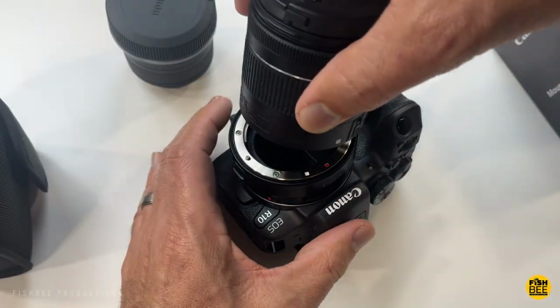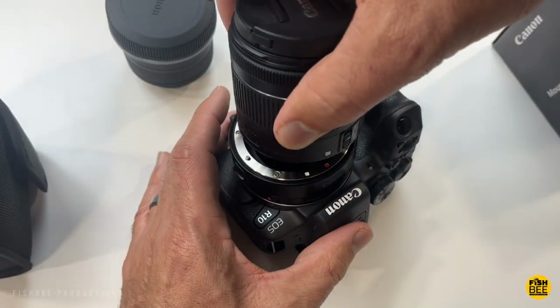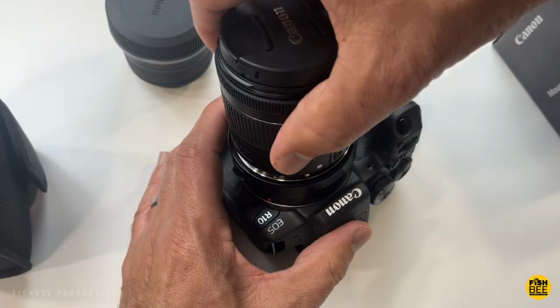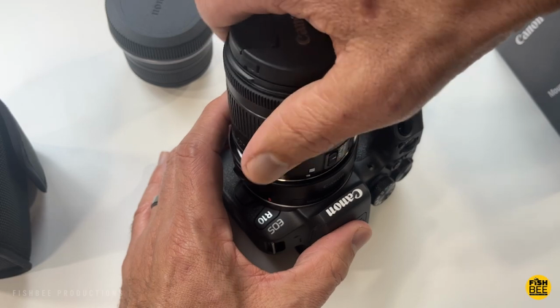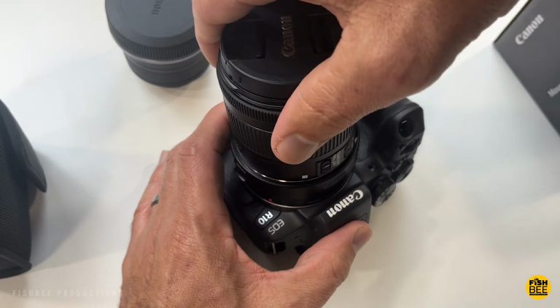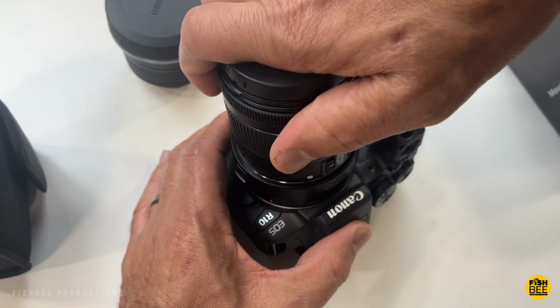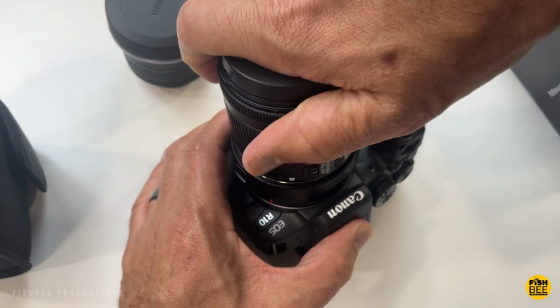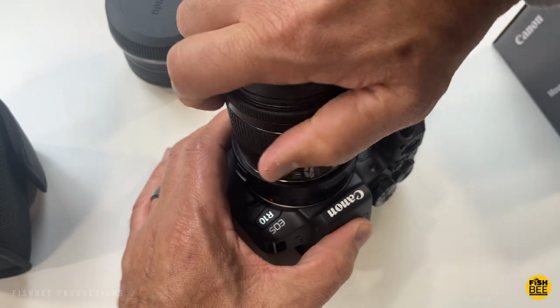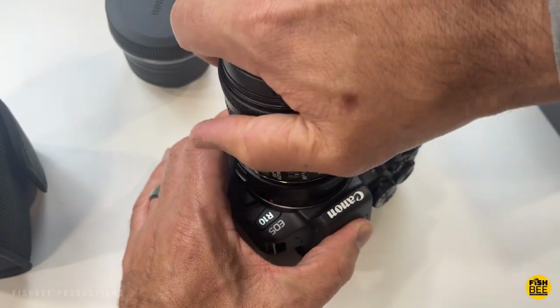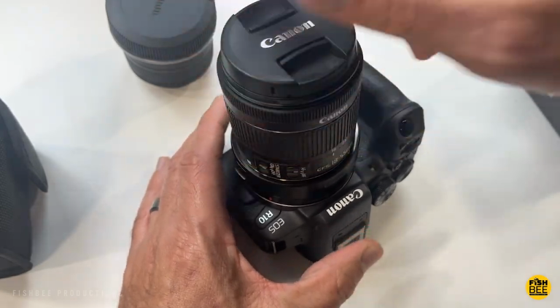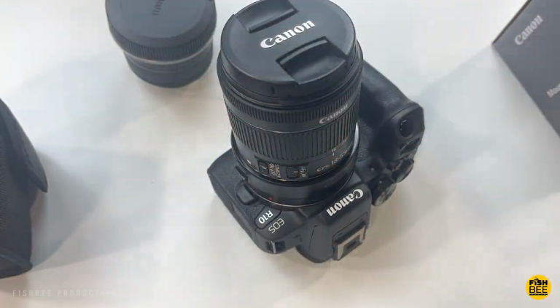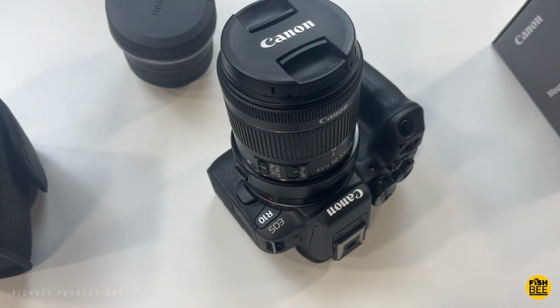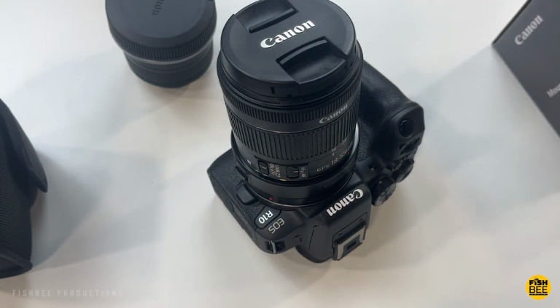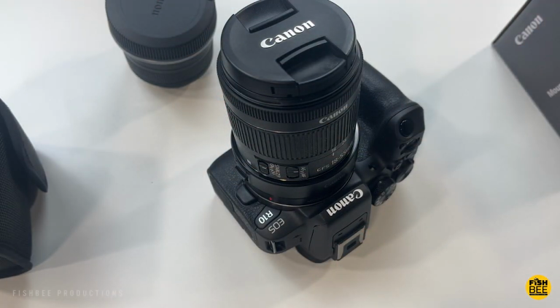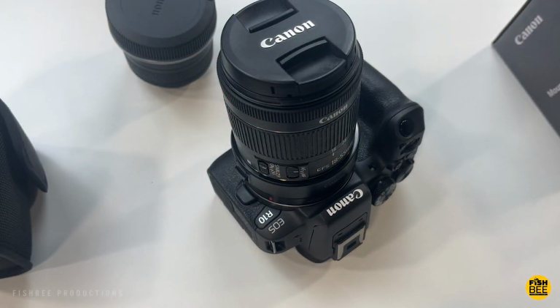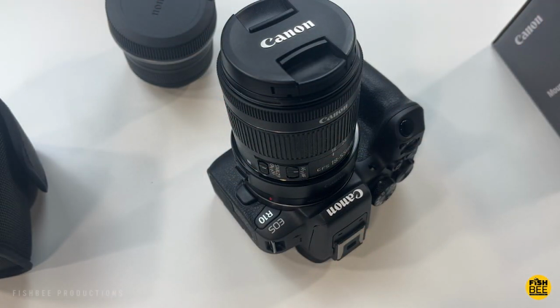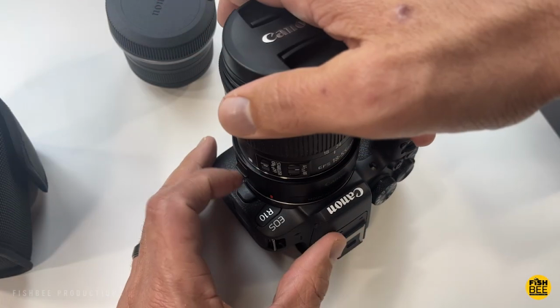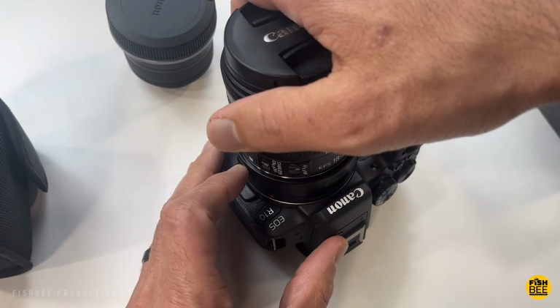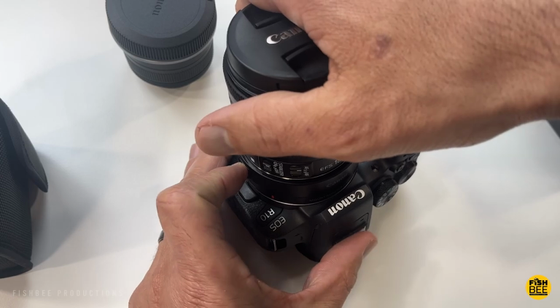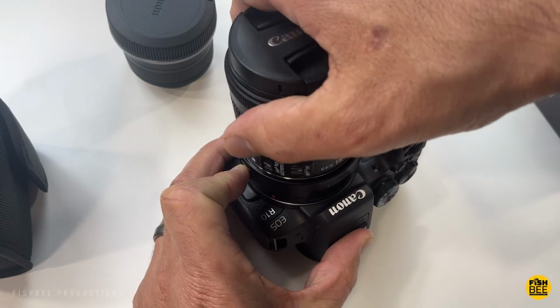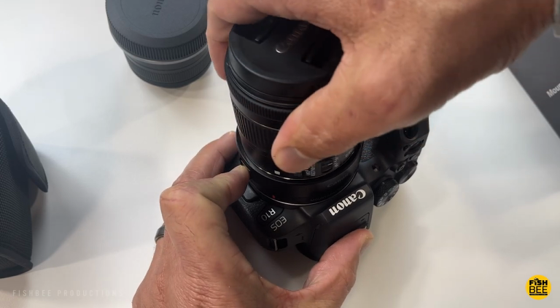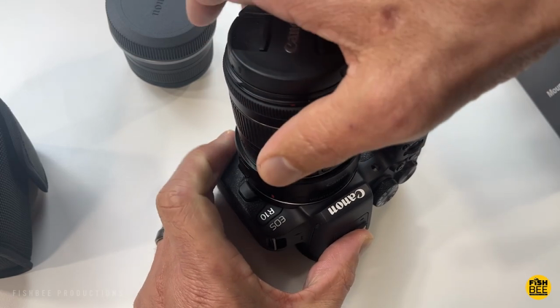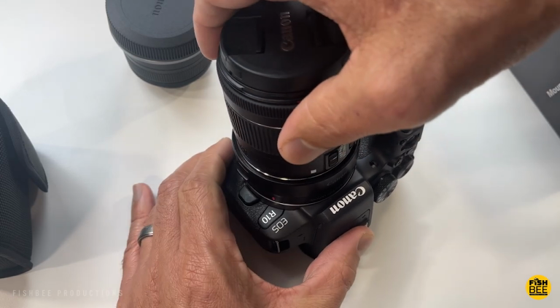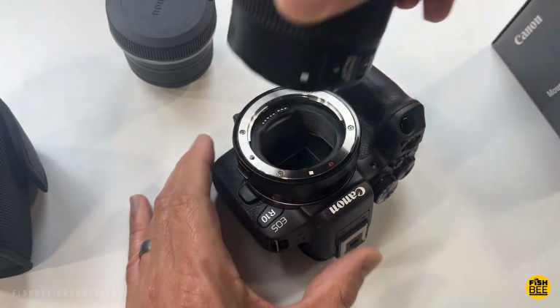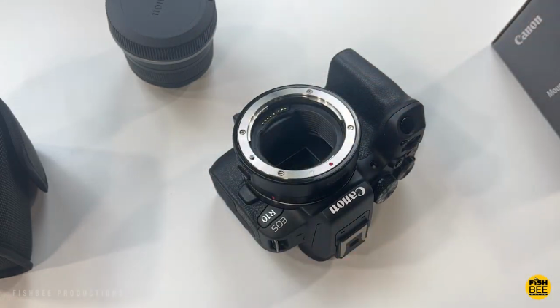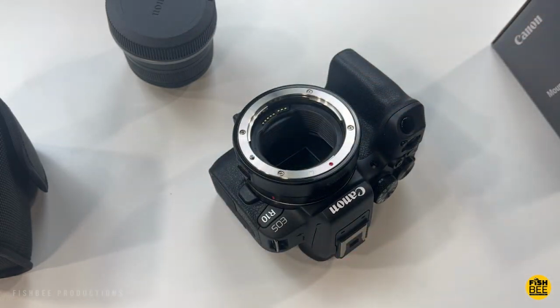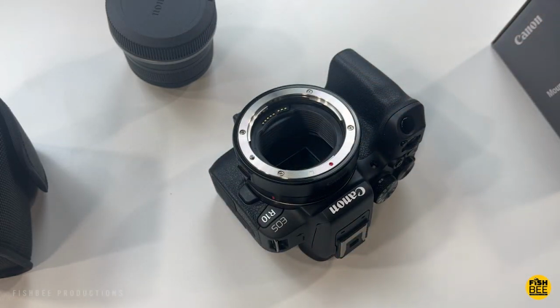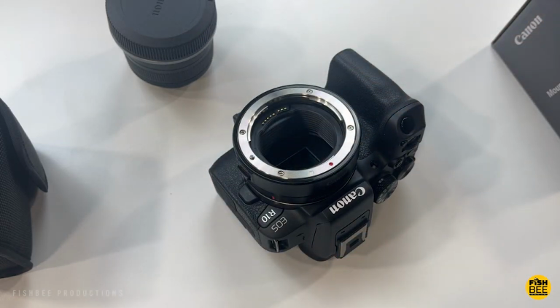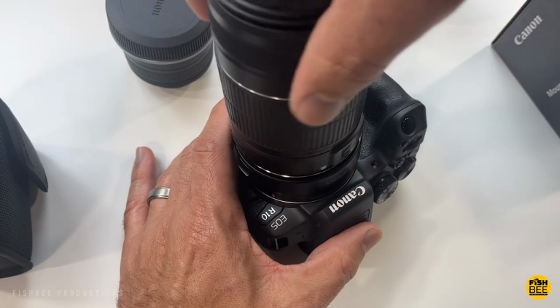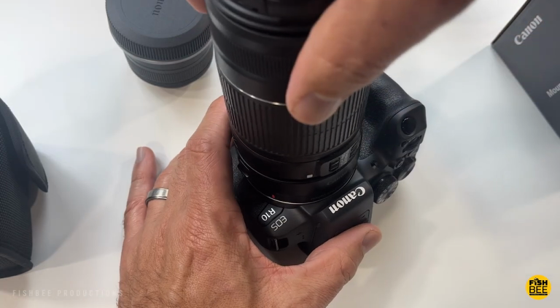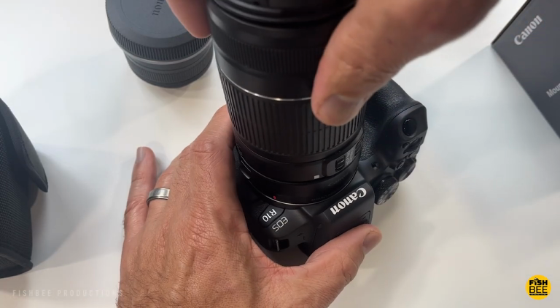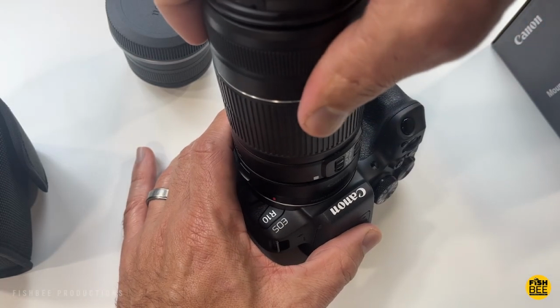Then you just line up the white dots on your EF or EF-S lens and rotate clockwise until it locks into place. It's very simple to put your lens on or remove it, and the adapter doesn't really seem to get in the way.